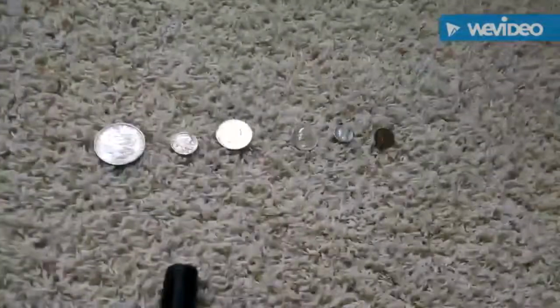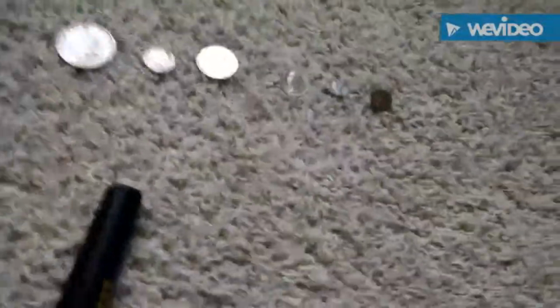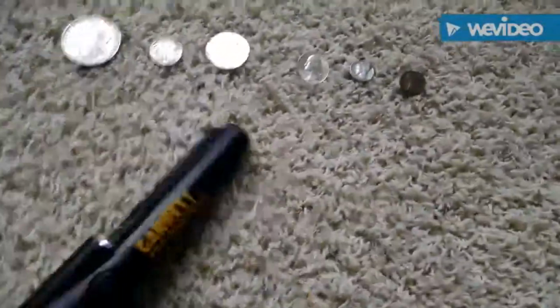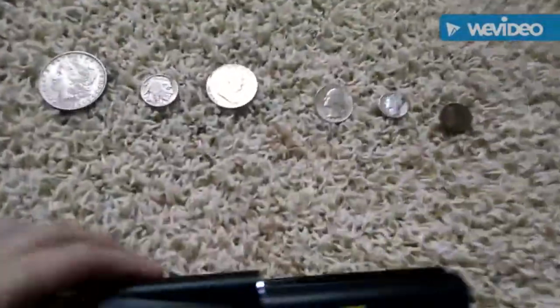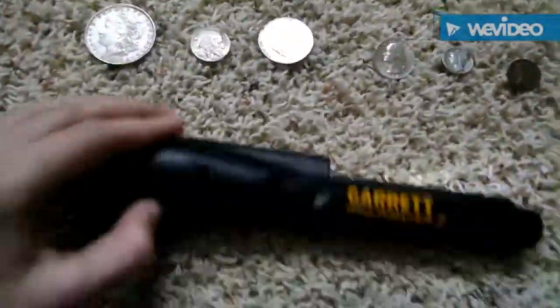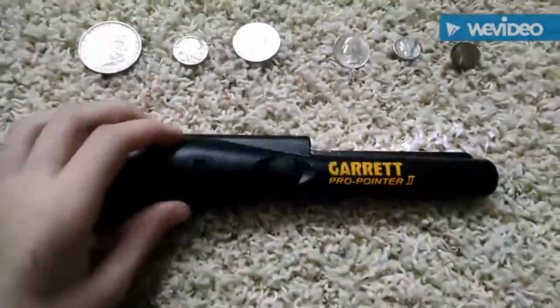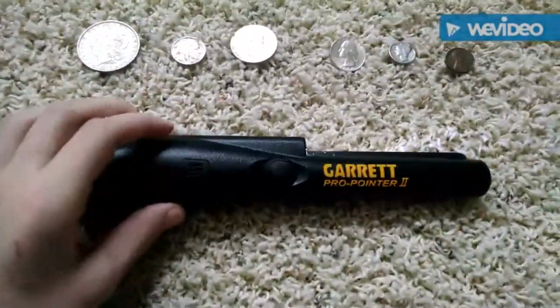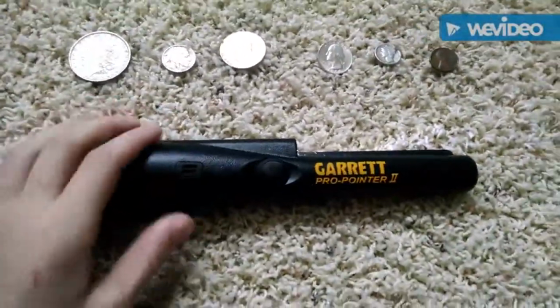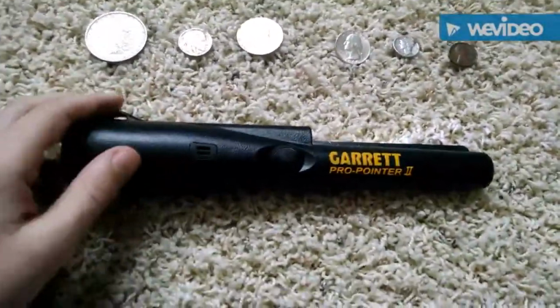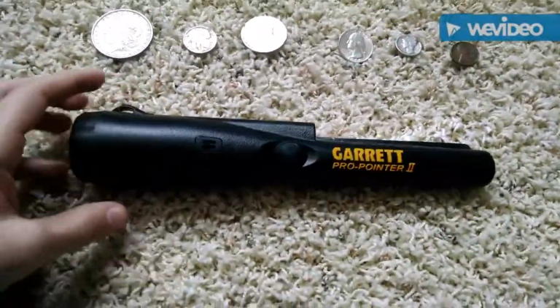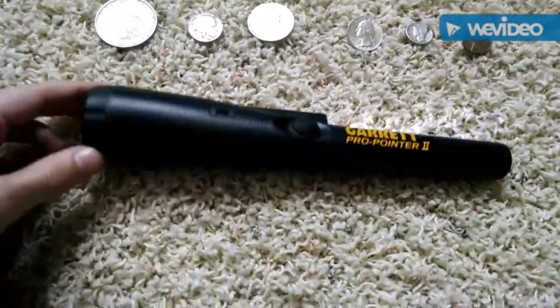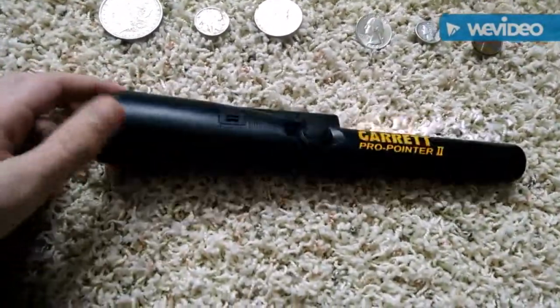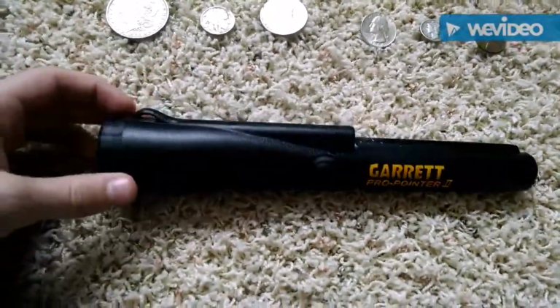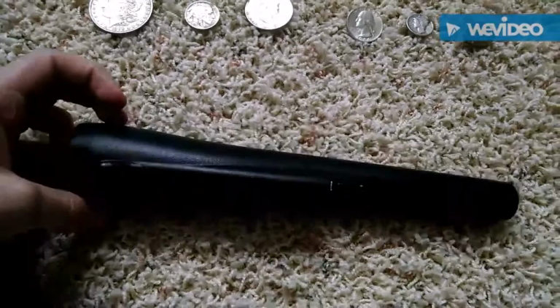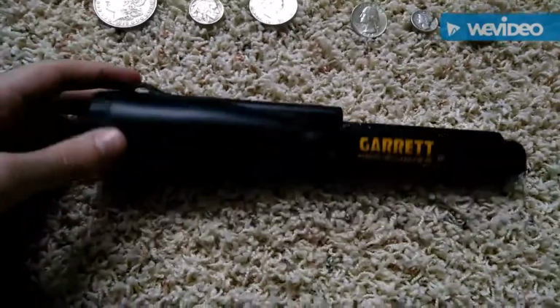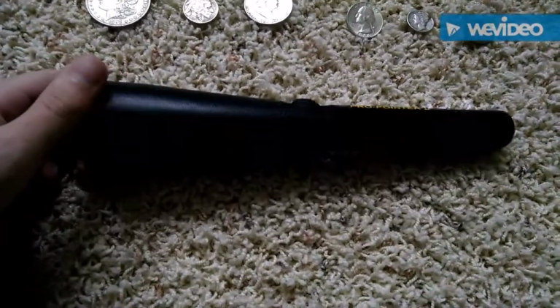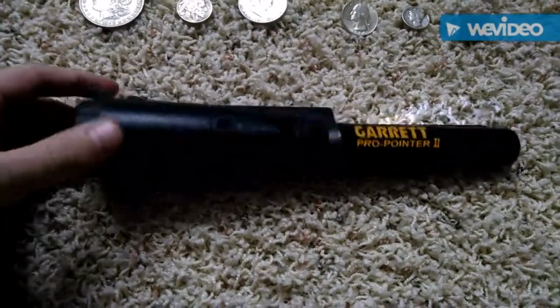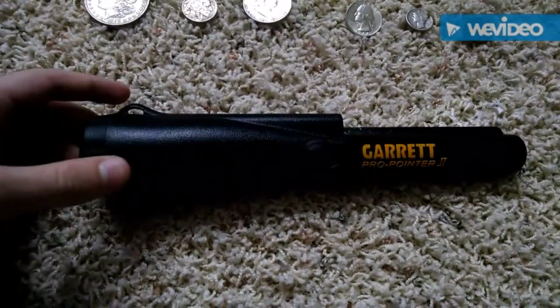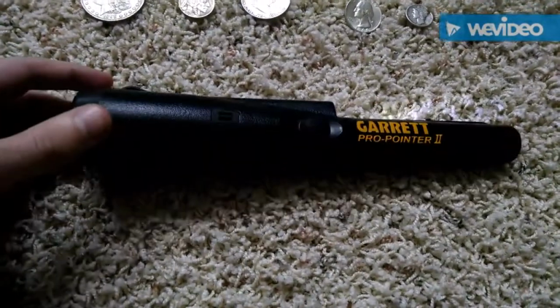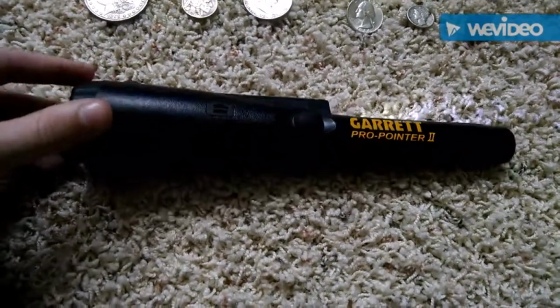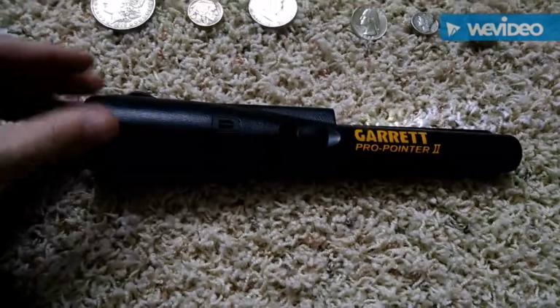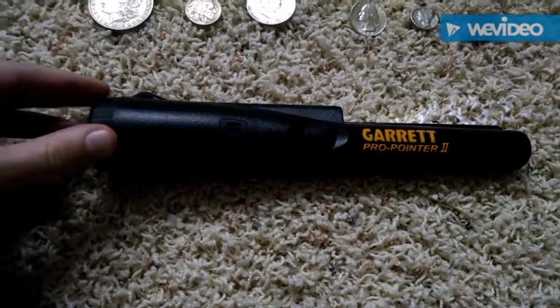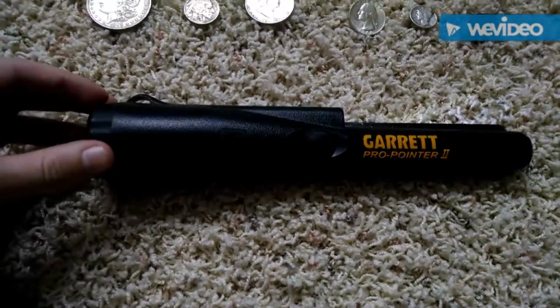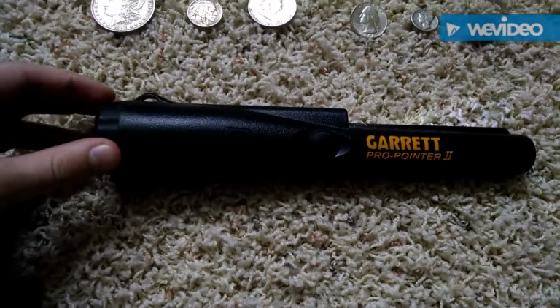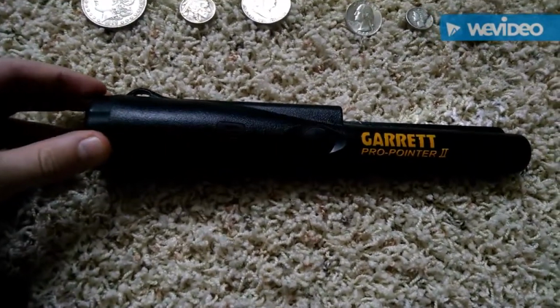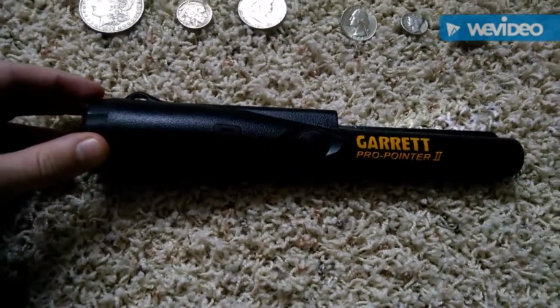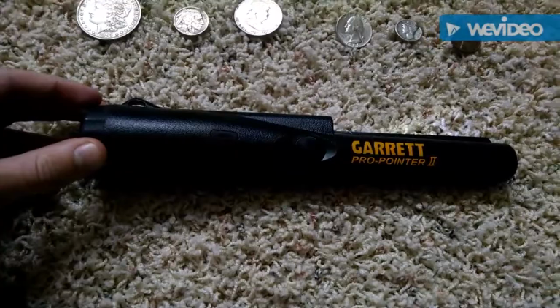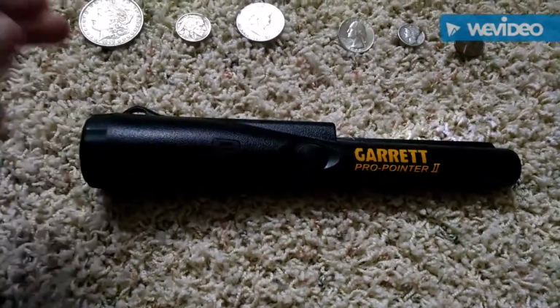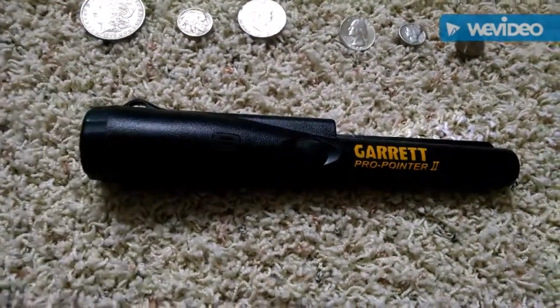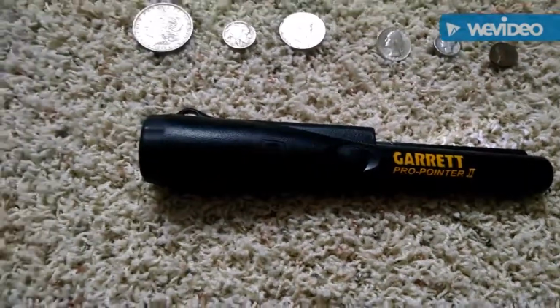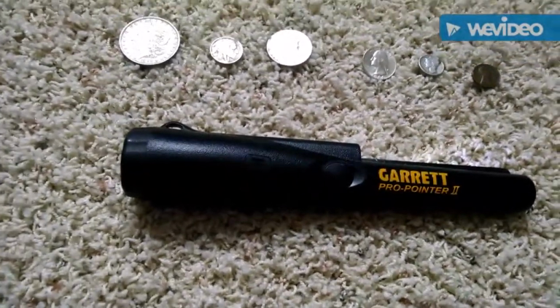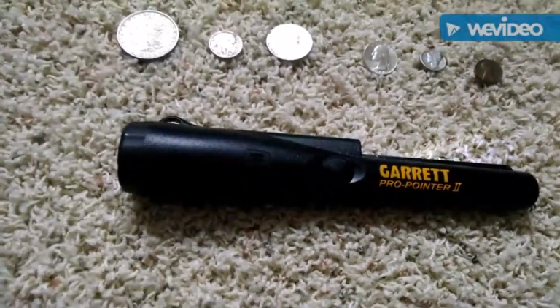So, this is the Garrett Pro Pointer 2 test, and I really plan on using this very soon. I really like it, and I'm going to get back to you in the next video.